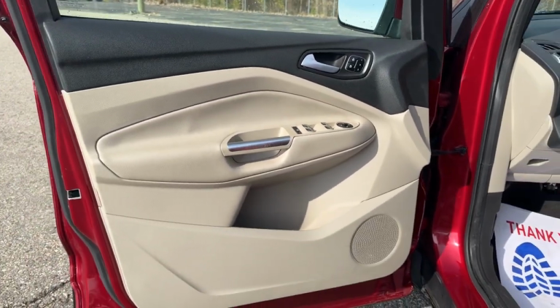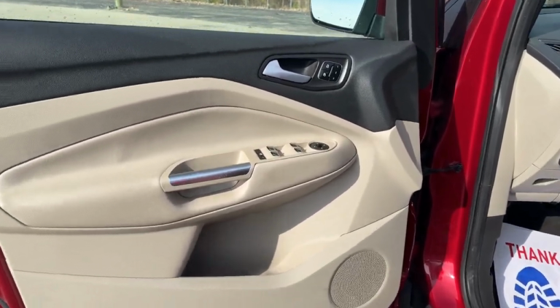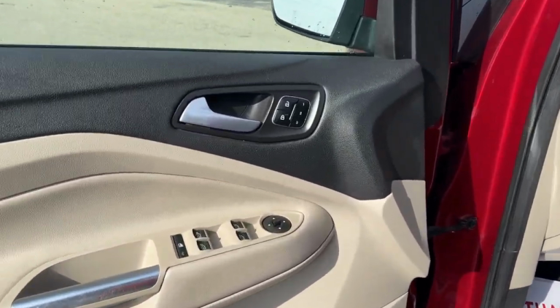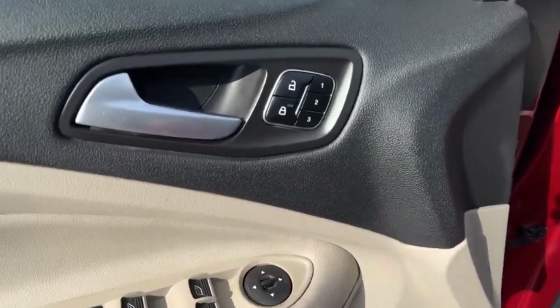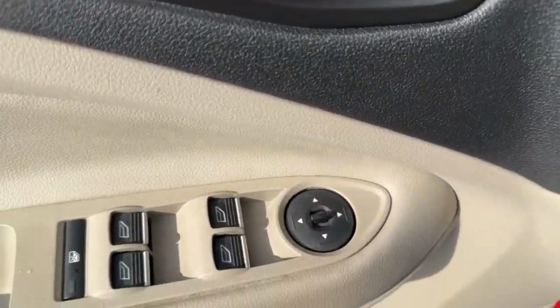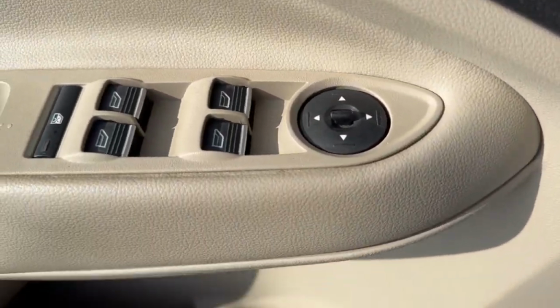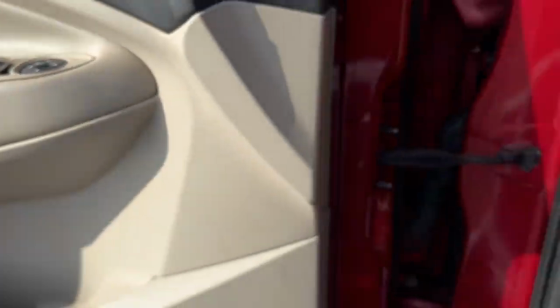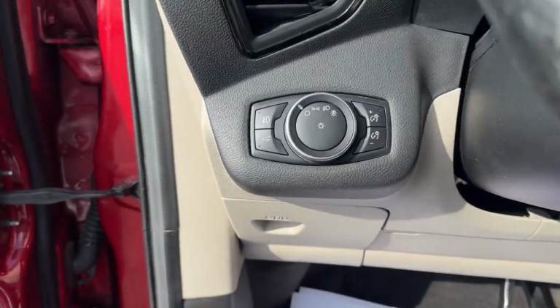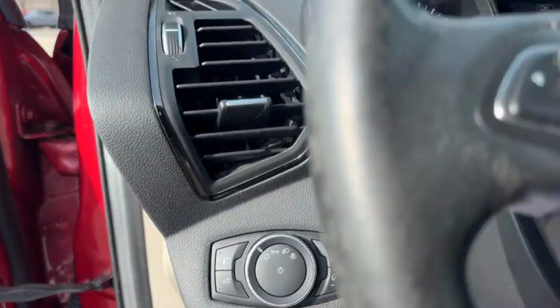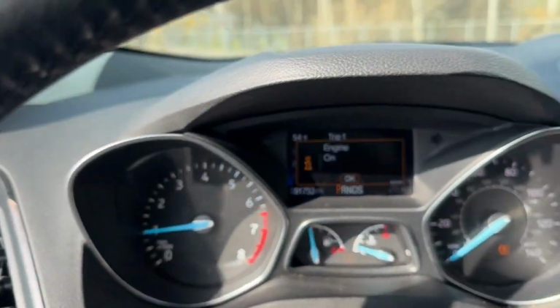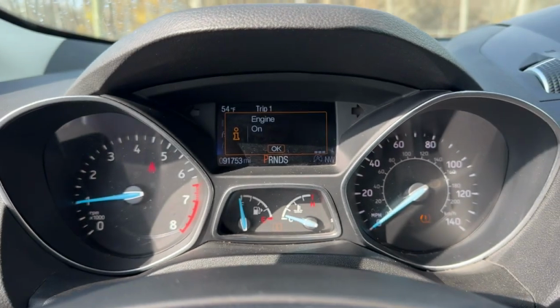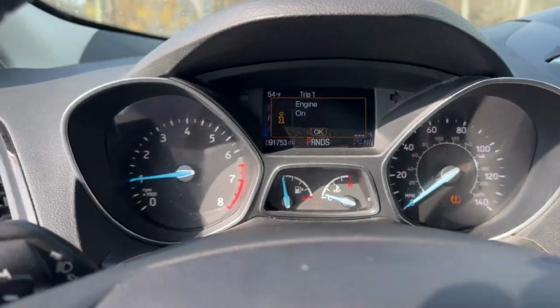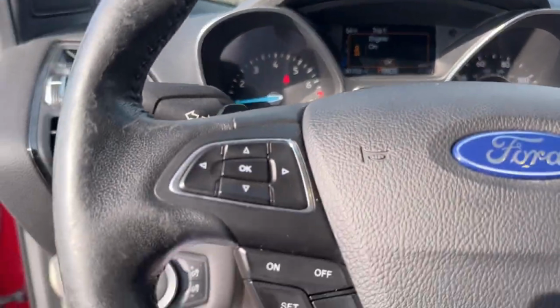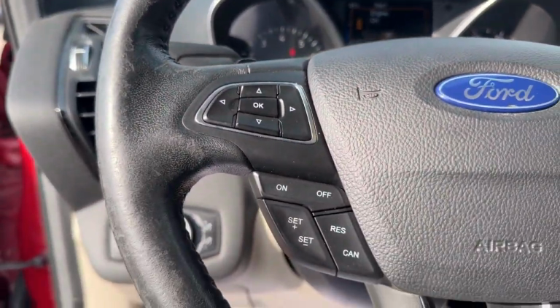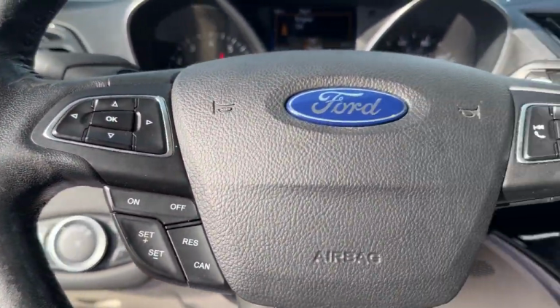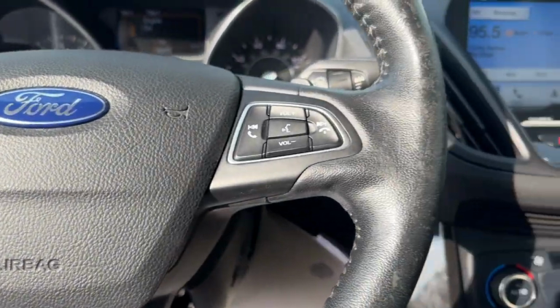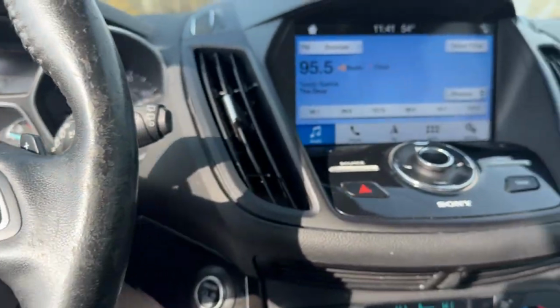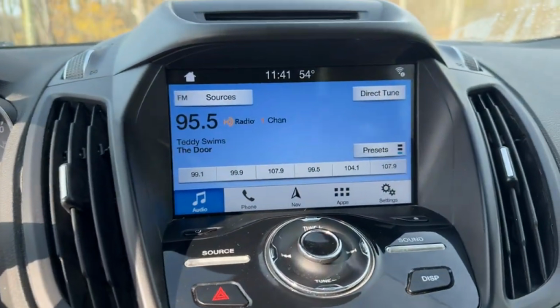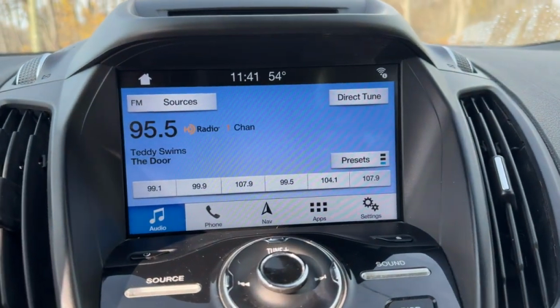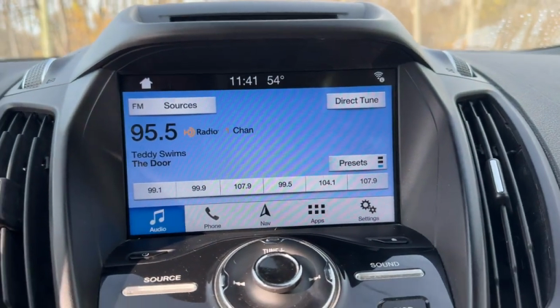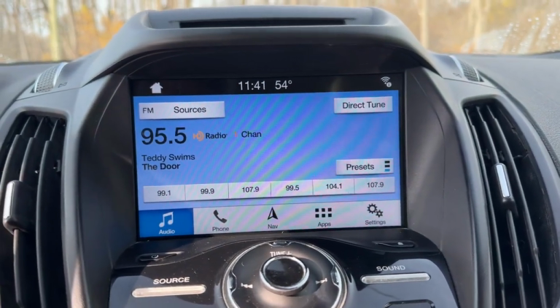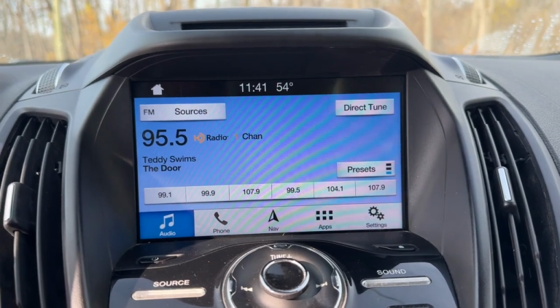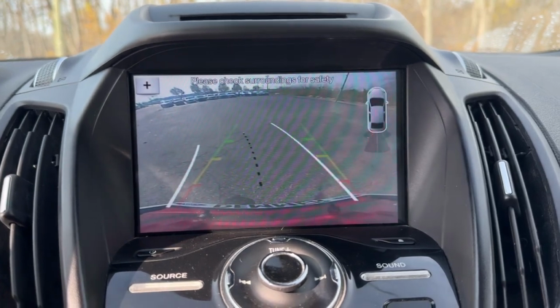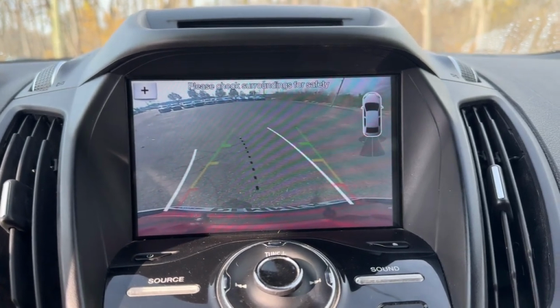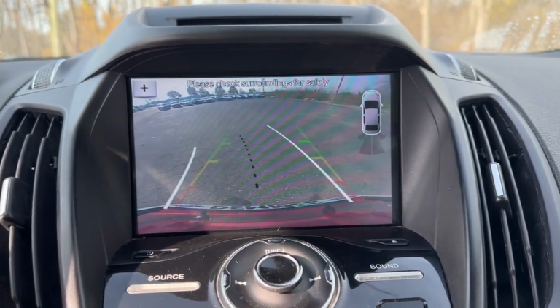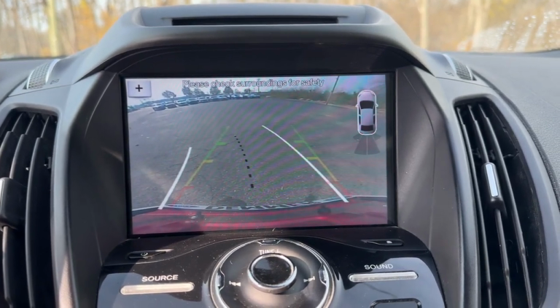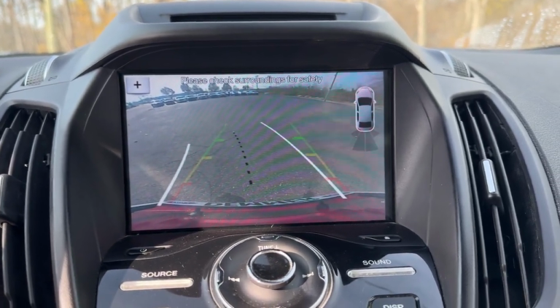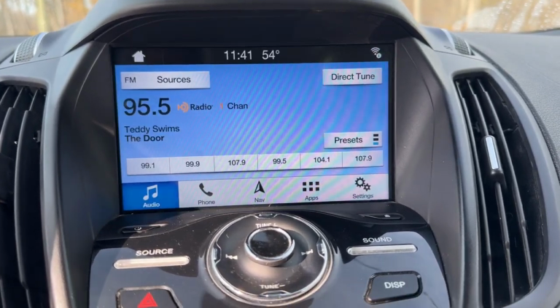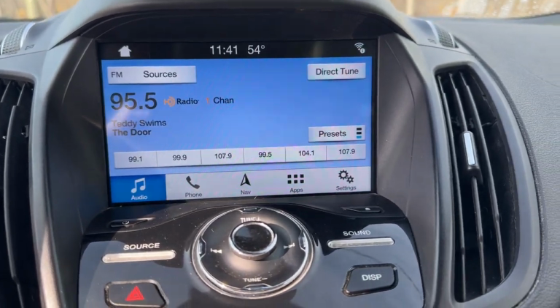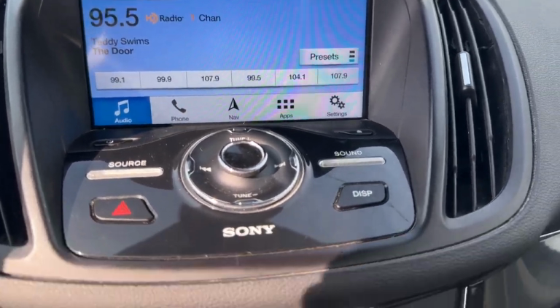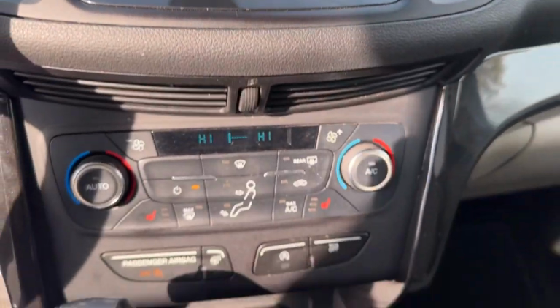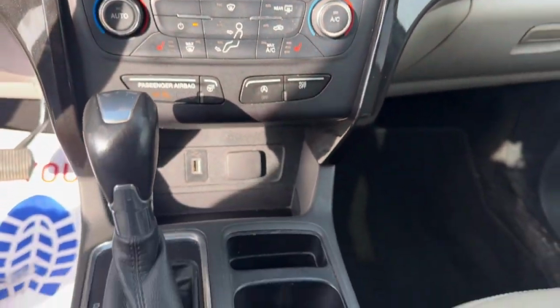Loaded with creature comforts, smart cargo solutions, advanced safety features, and the capability to handle any adventure, this agile SUV was designed around the demands of your active lifestyle. The following are some of this vehicle's highlighted options.